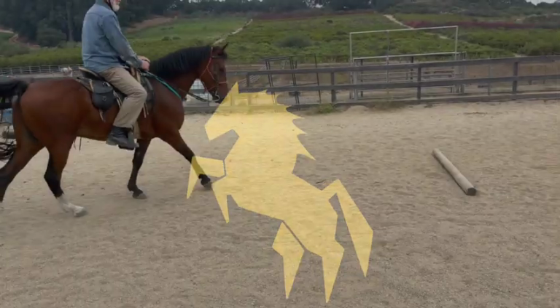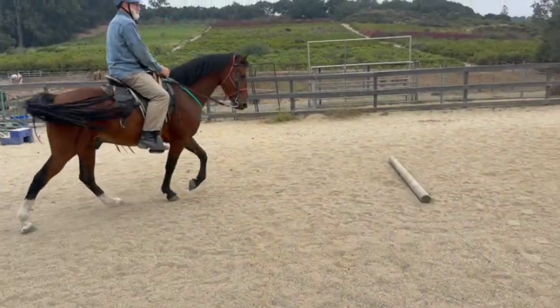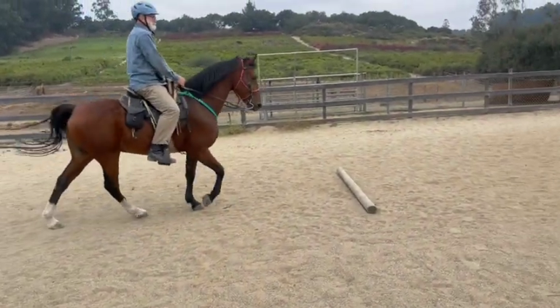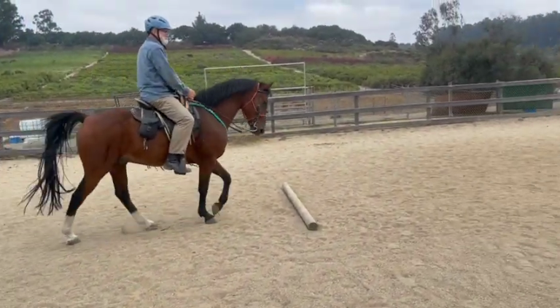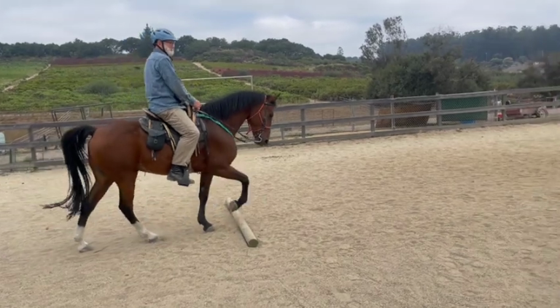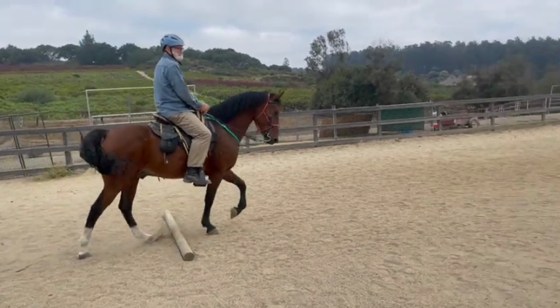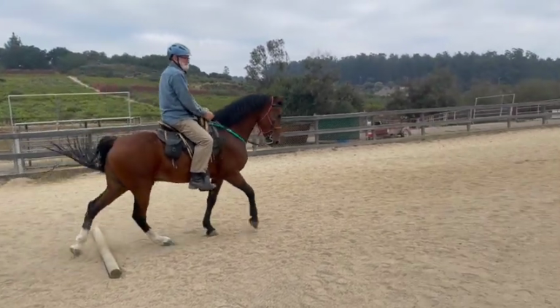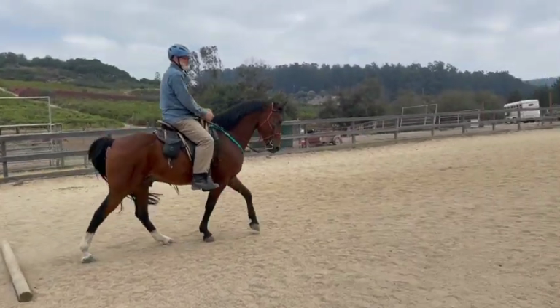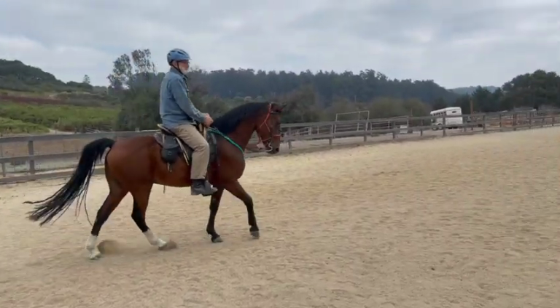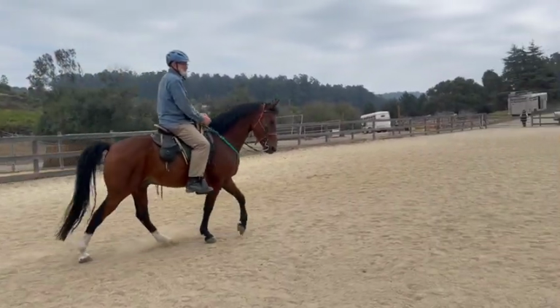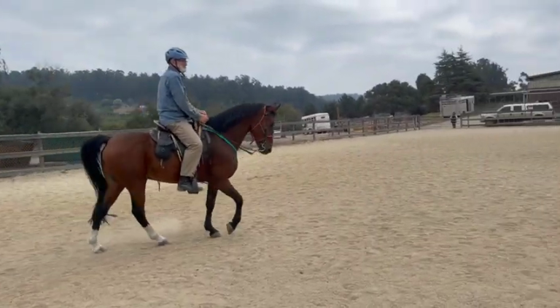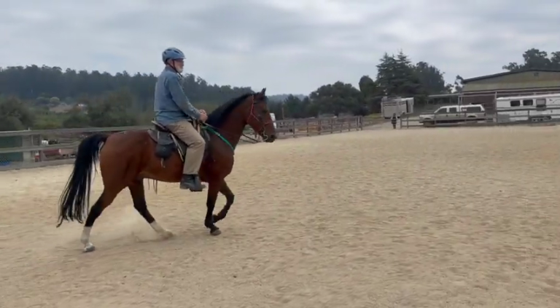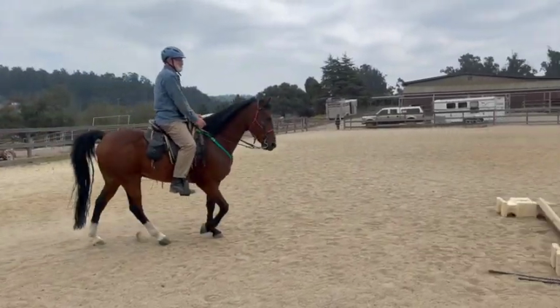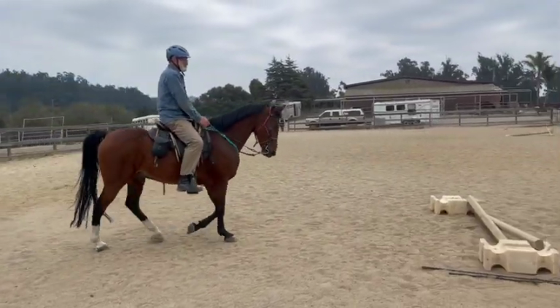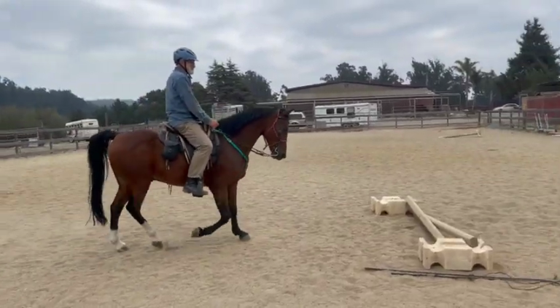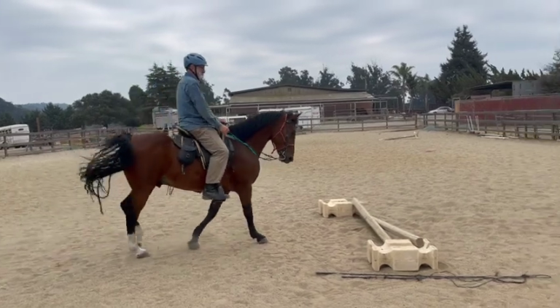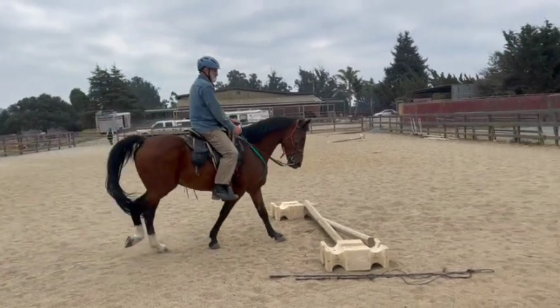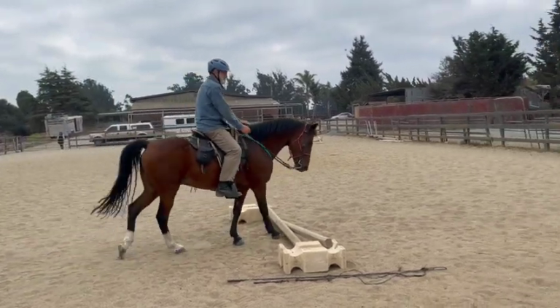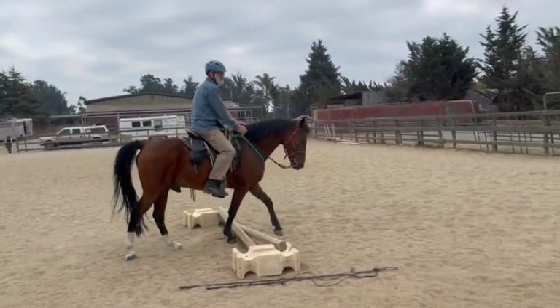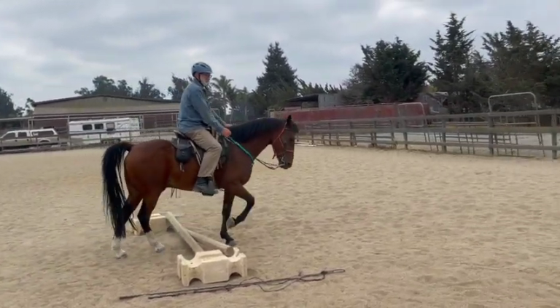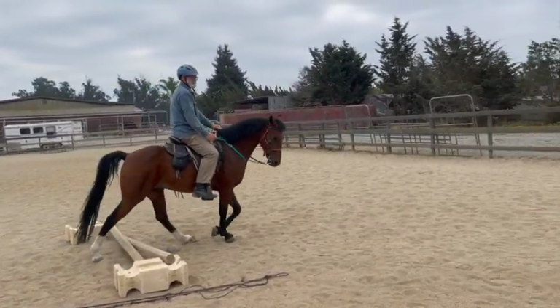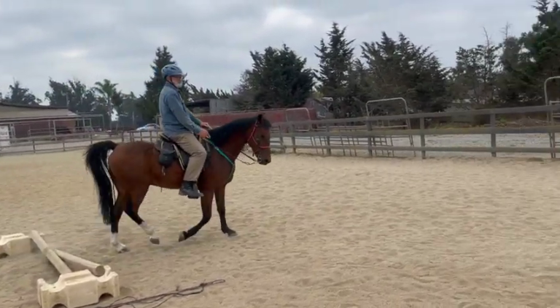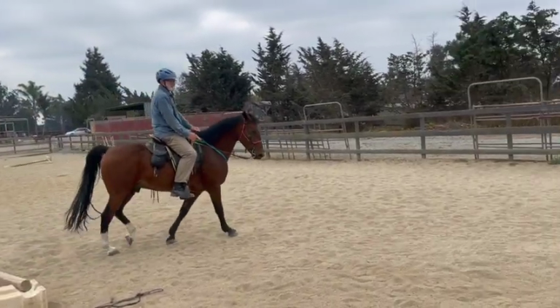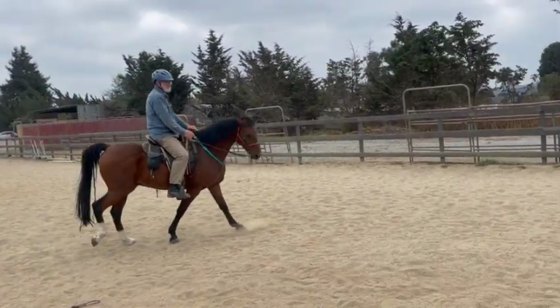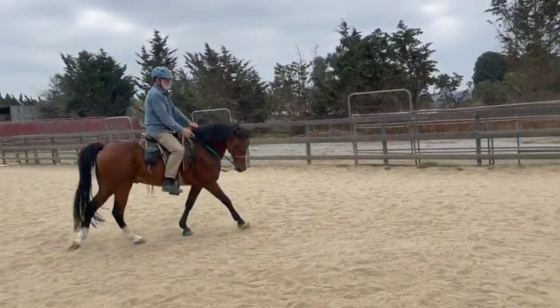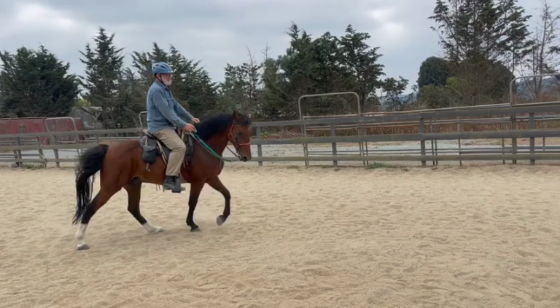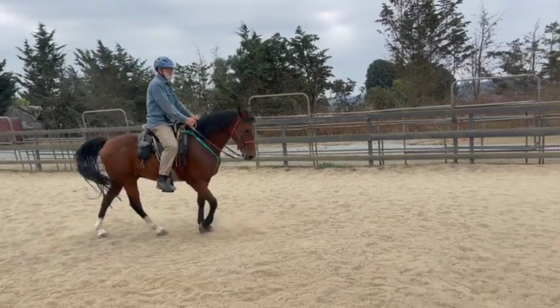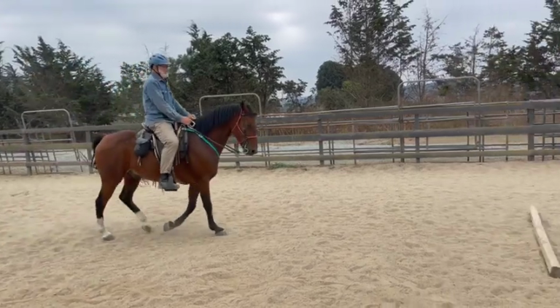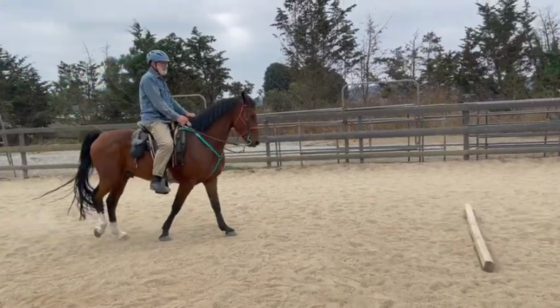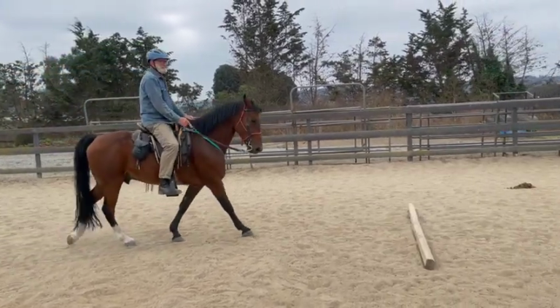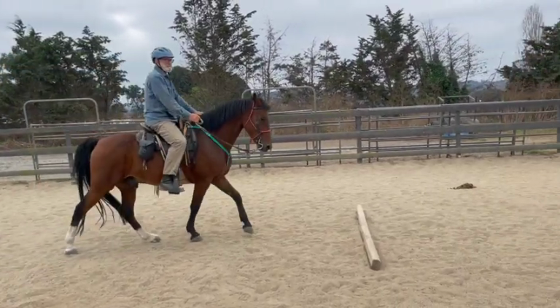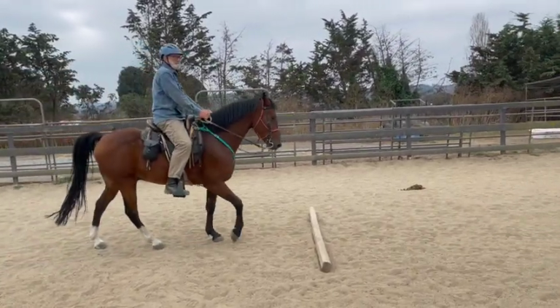So now we're trying to just walk up — that's a good speed. What we're trying to do is just get his head down. He kind of has it tucked in but he's still tense, so the poles will help us. Go just a tiny bit faster.